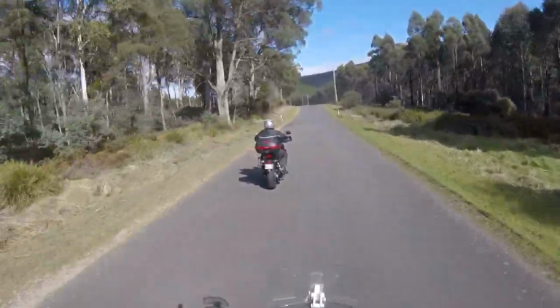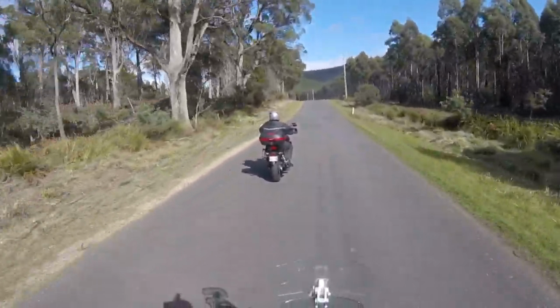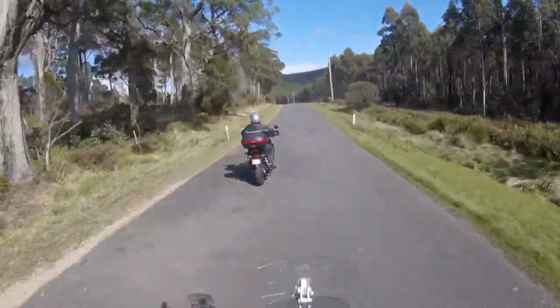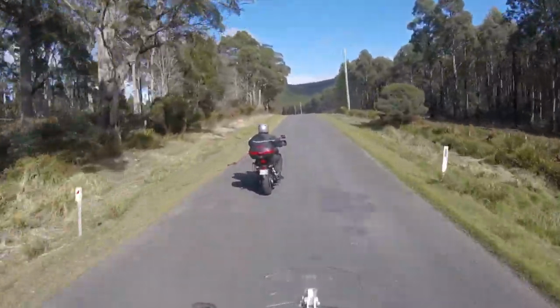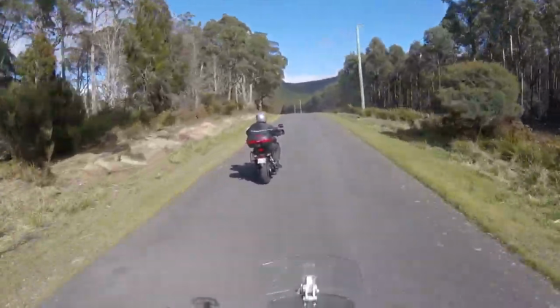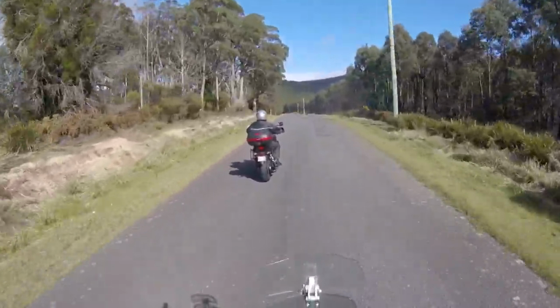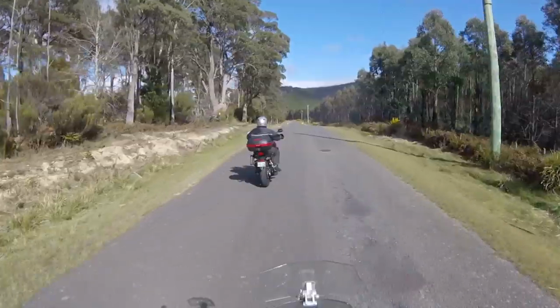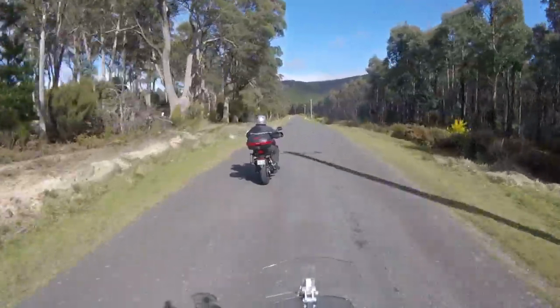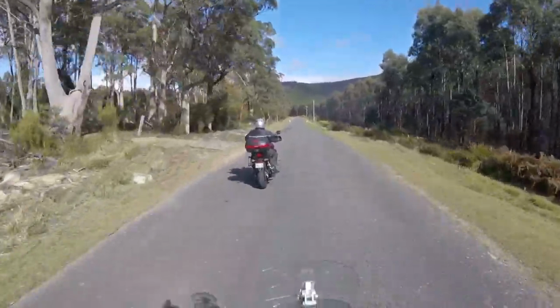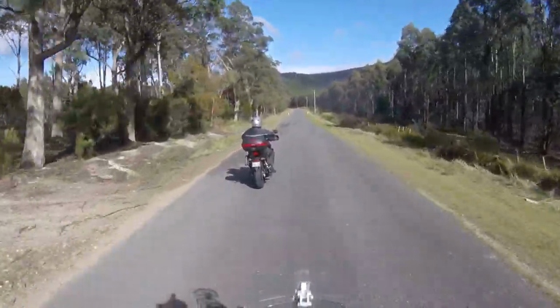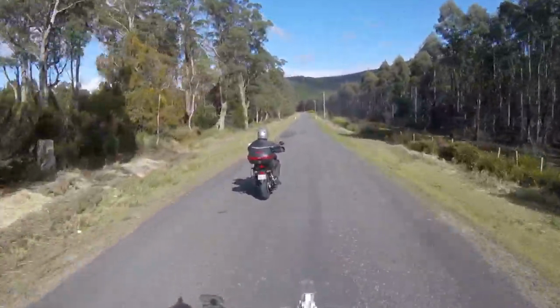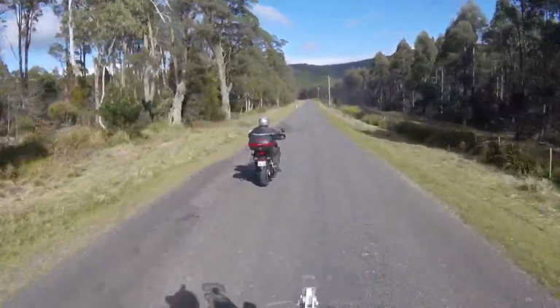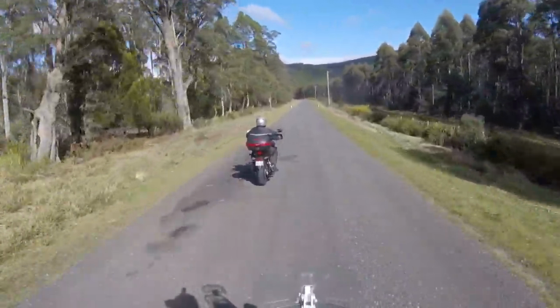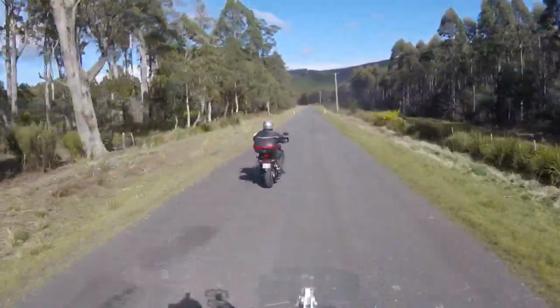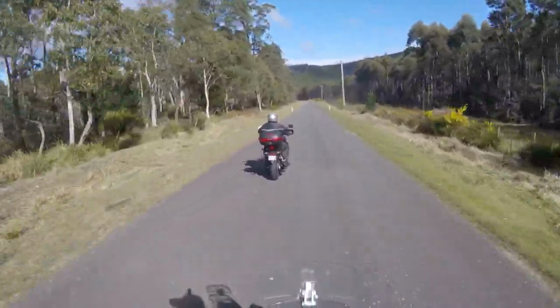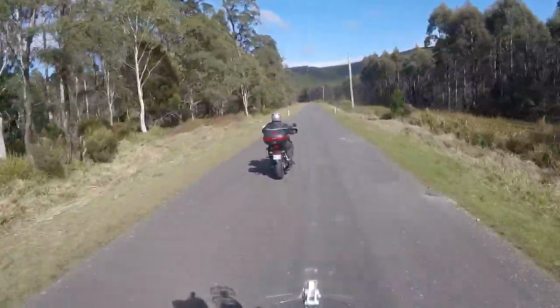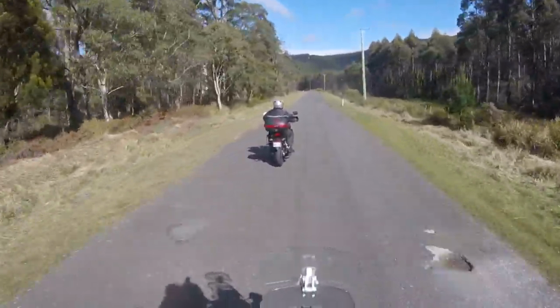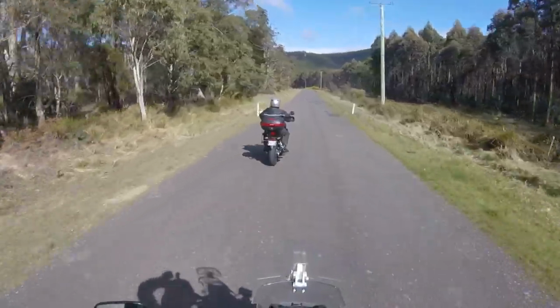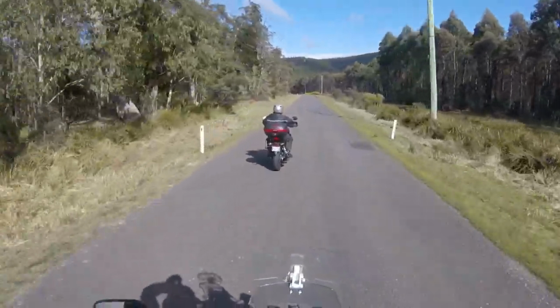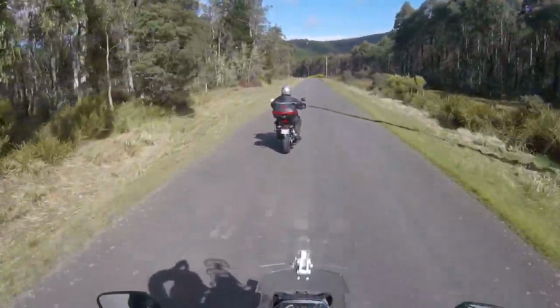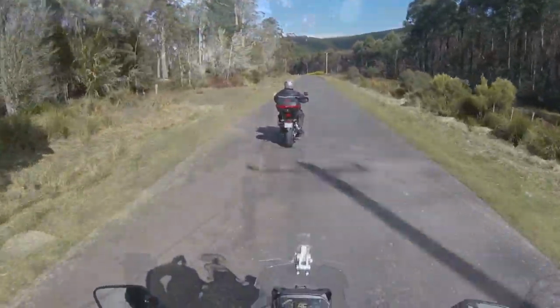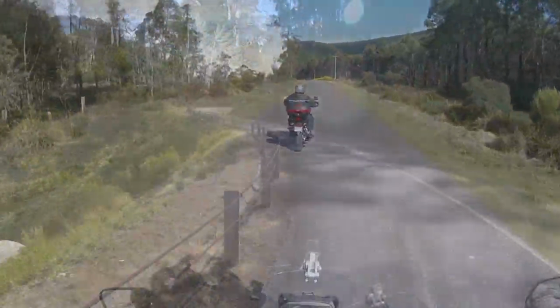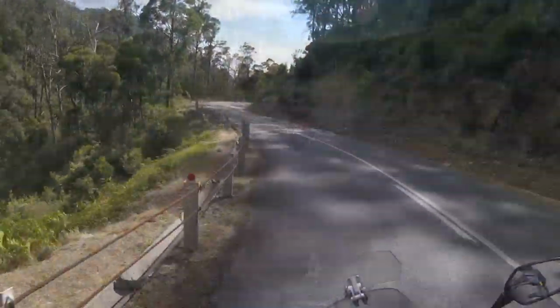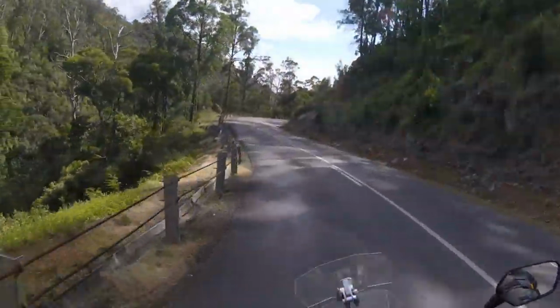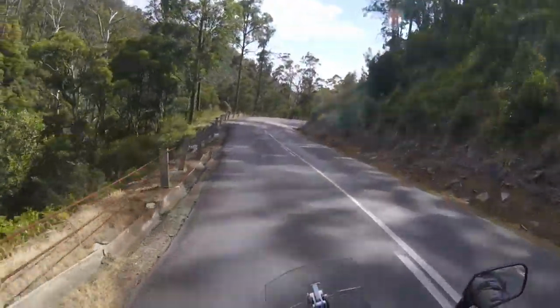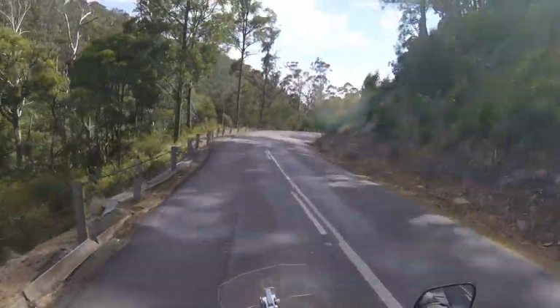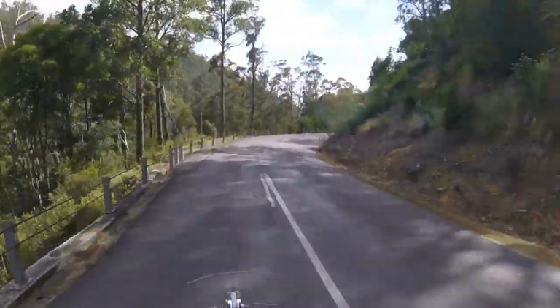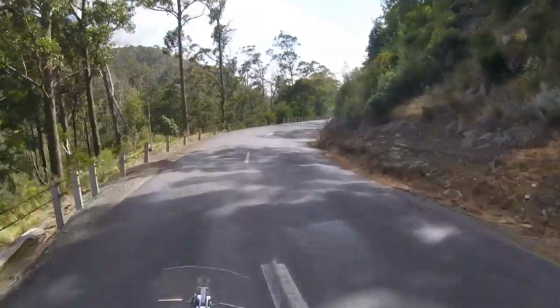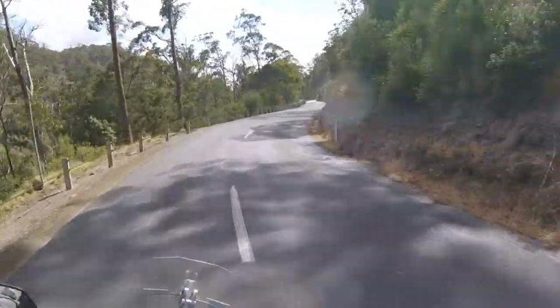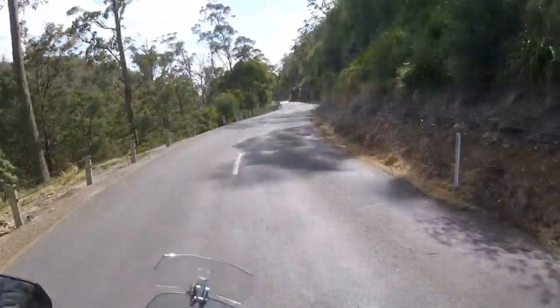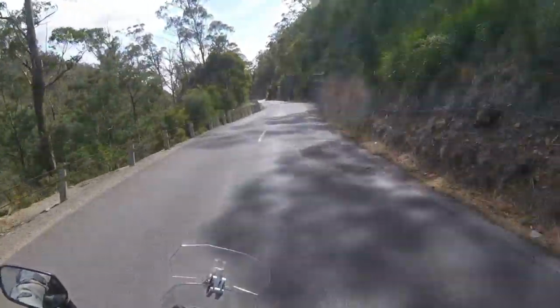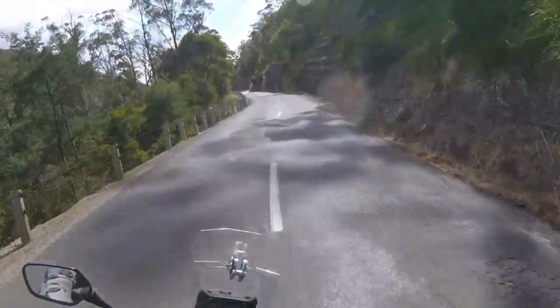There are really only a couple of boring roads — the one straight down the middle and the one across the top. Every other road really is sensational. And as for traffic, if you're outside the major population areas, there really isn't any.